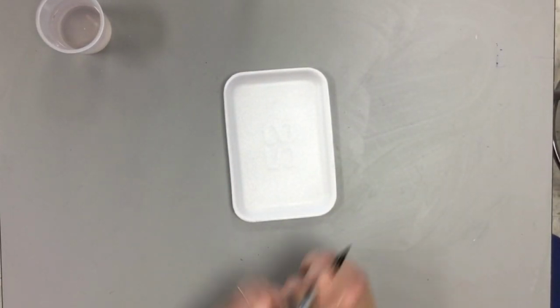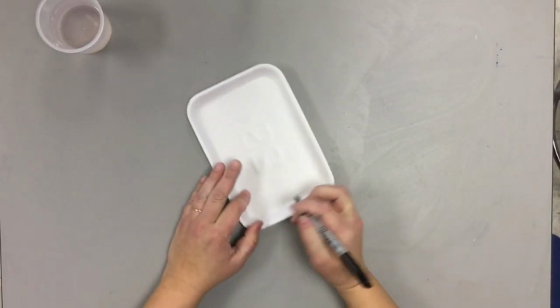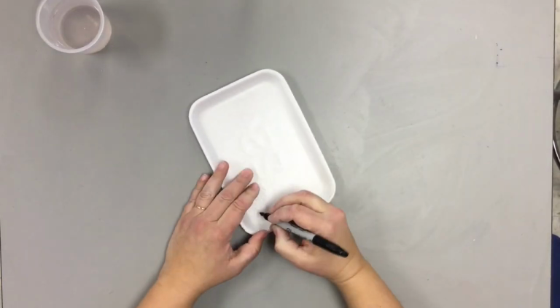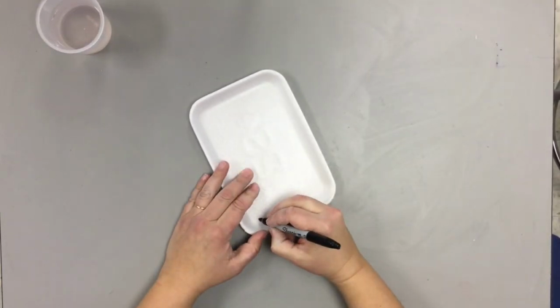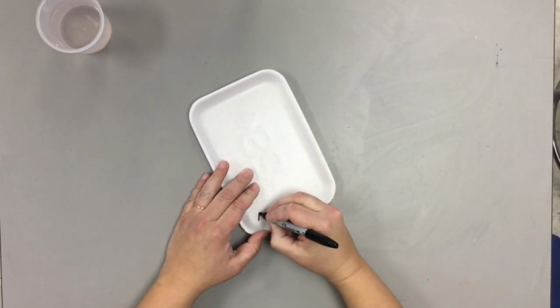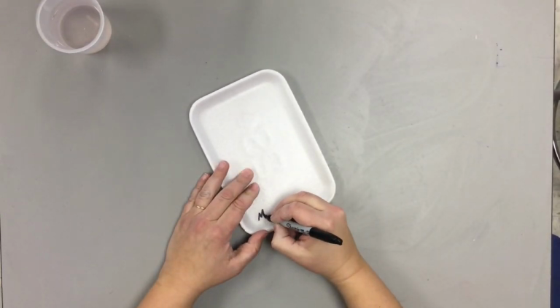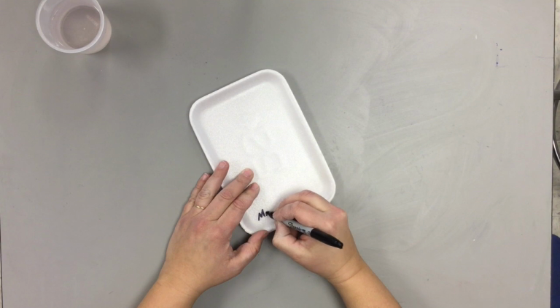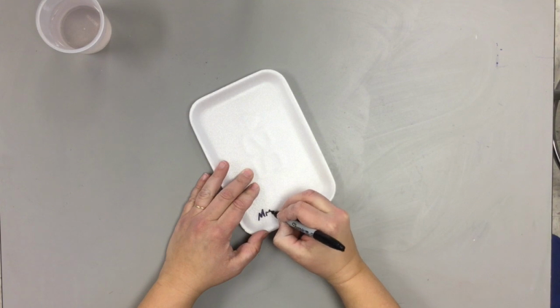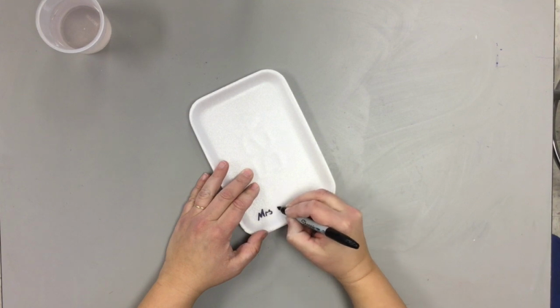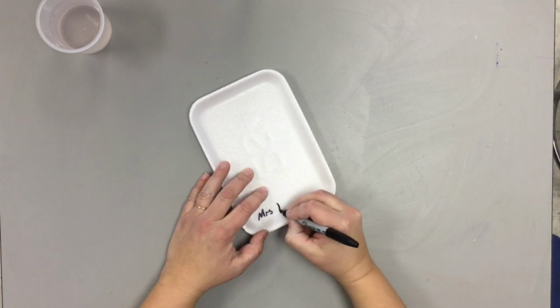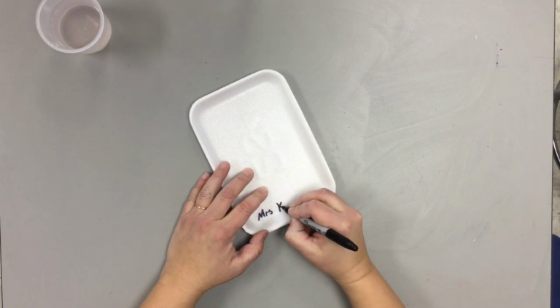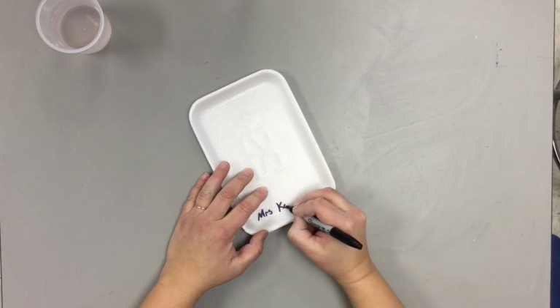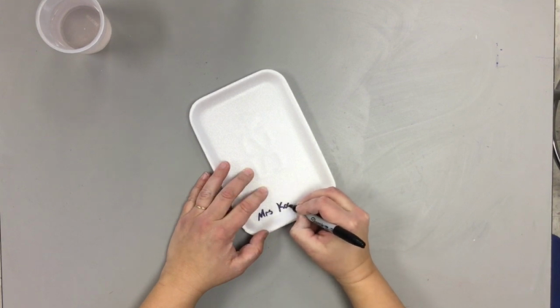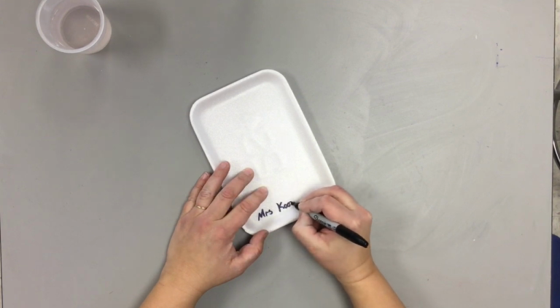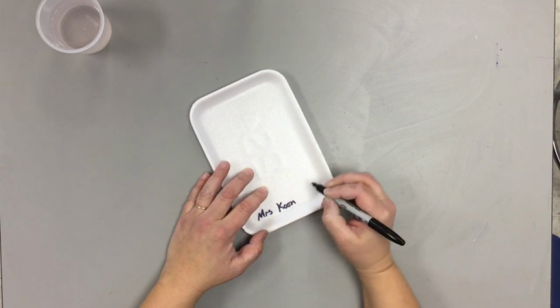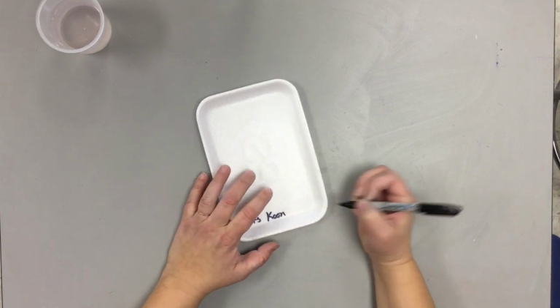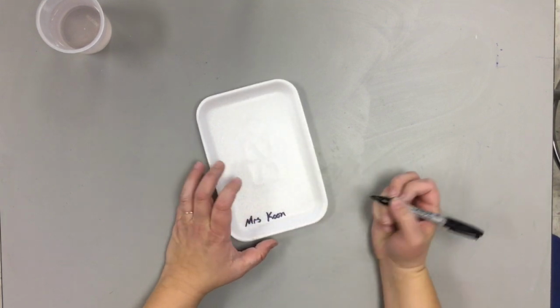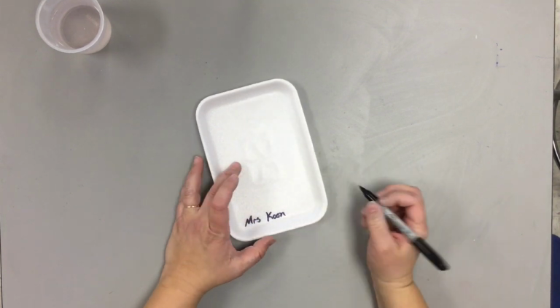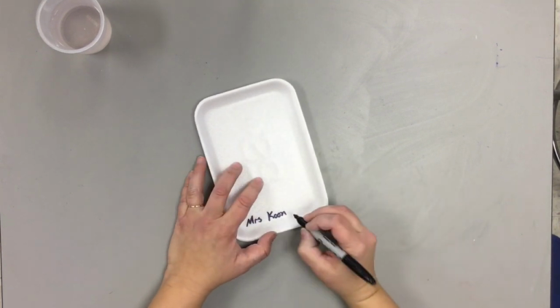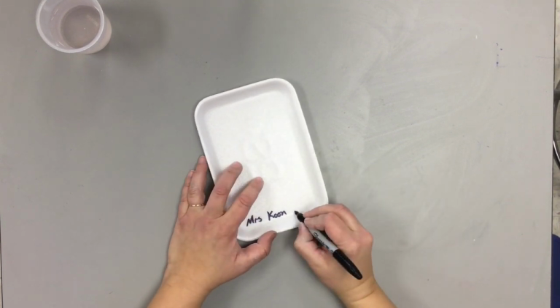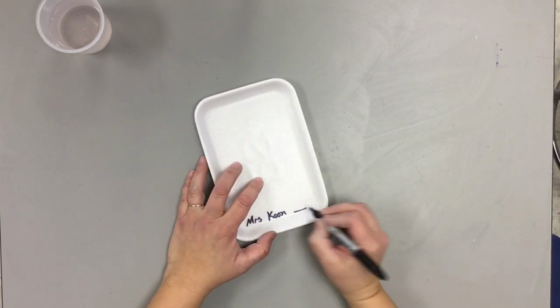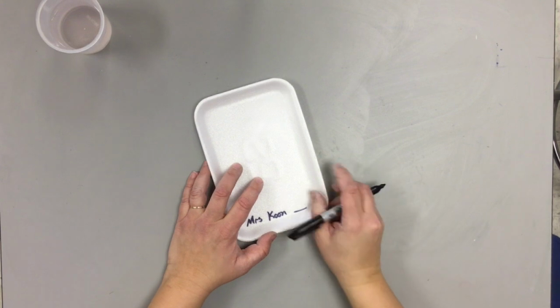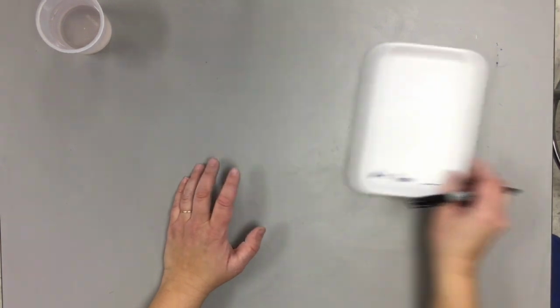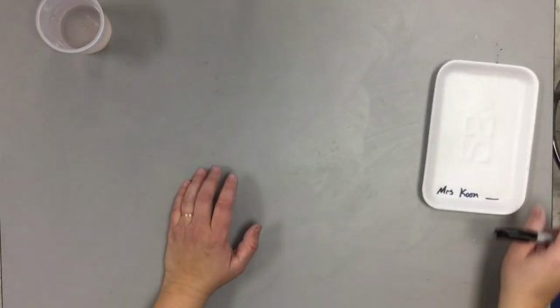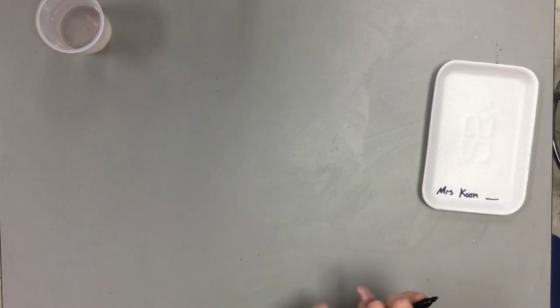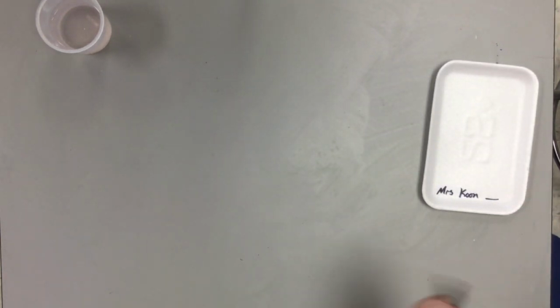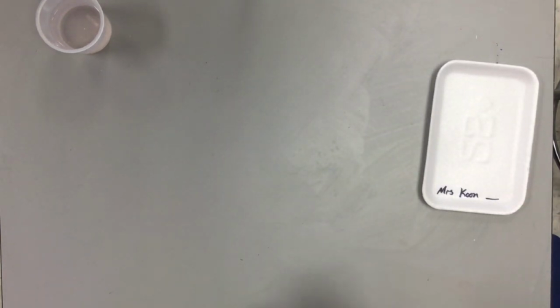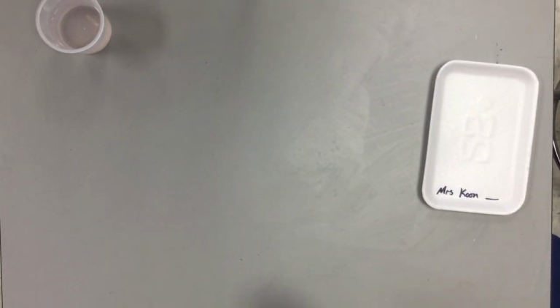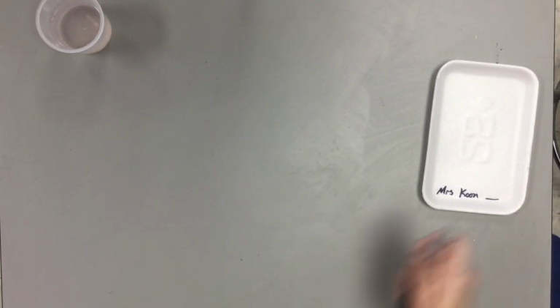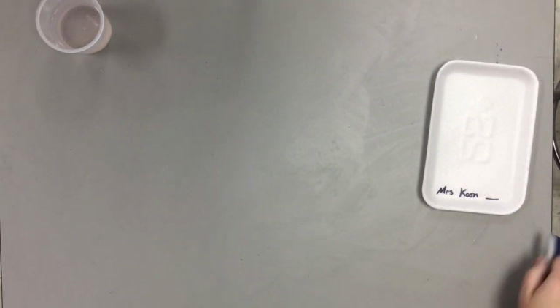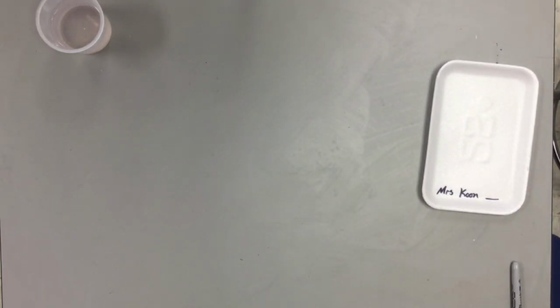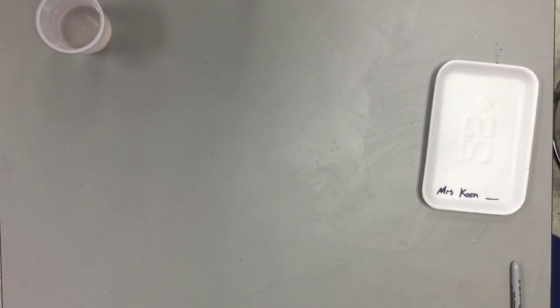First, get a tray and write your name in sharpie on the tray — it needs to be in sharpie. Write your name and your class code. I'm just going to leave that blank because I'm not in a class, but you write your class code.